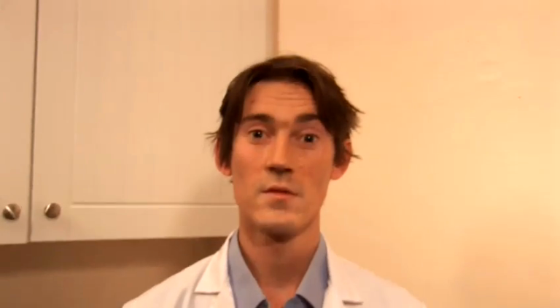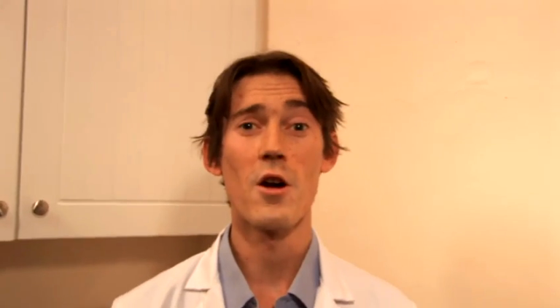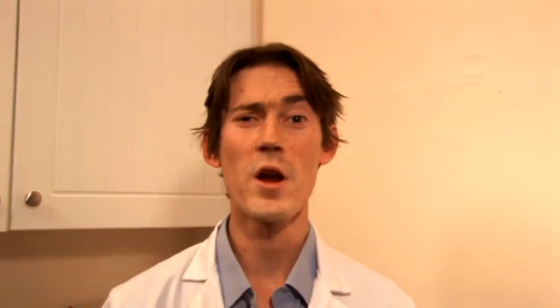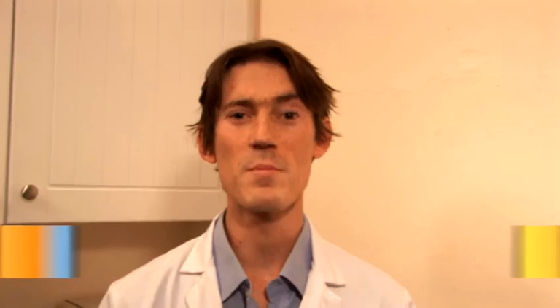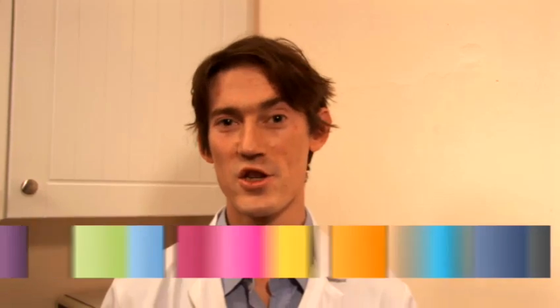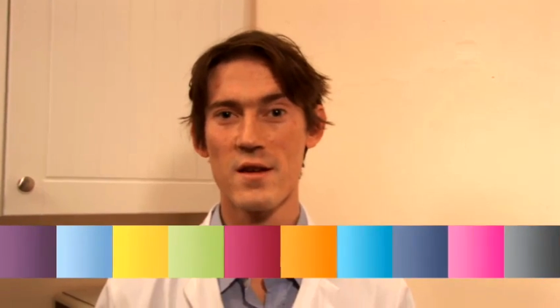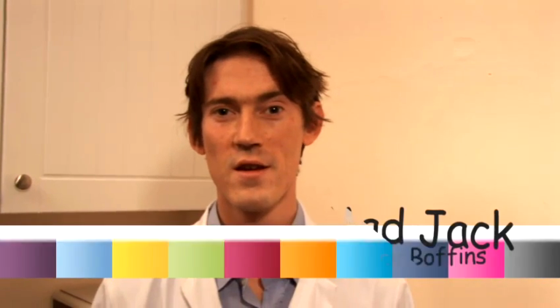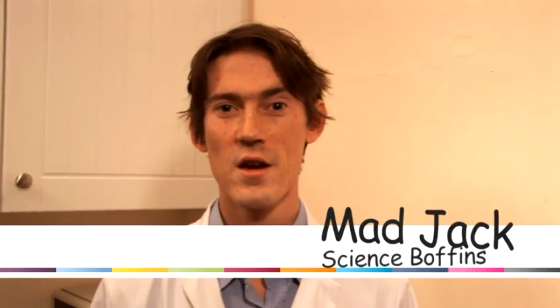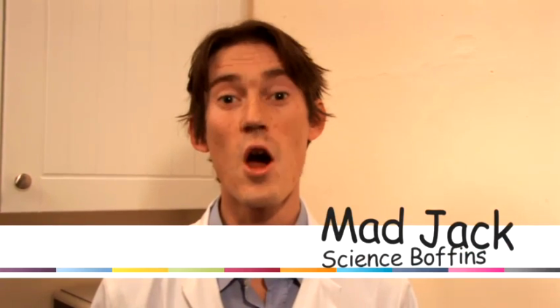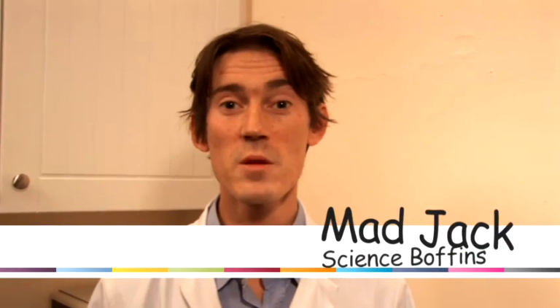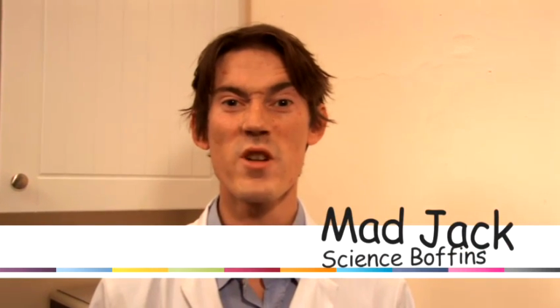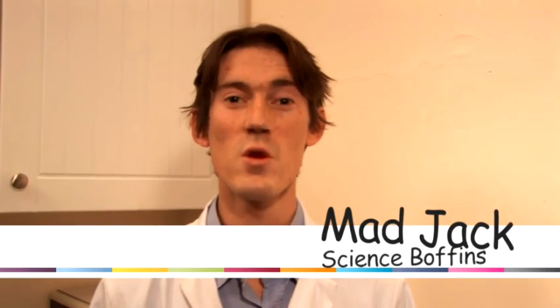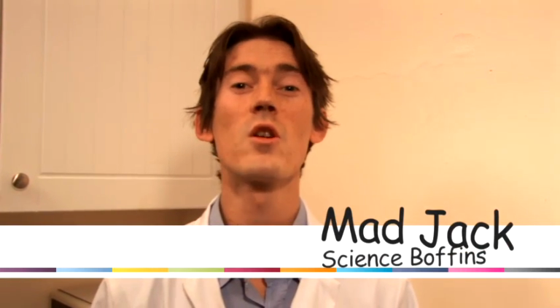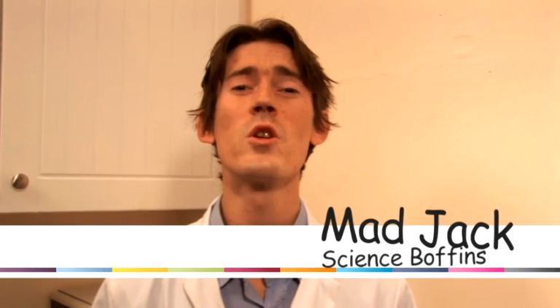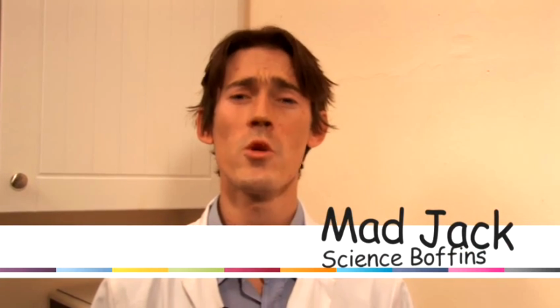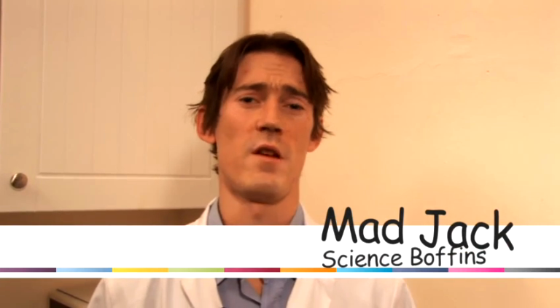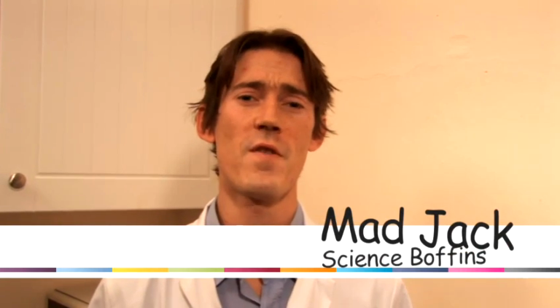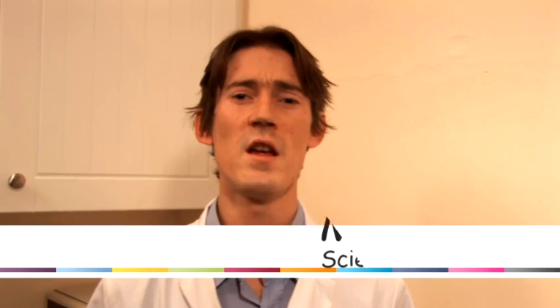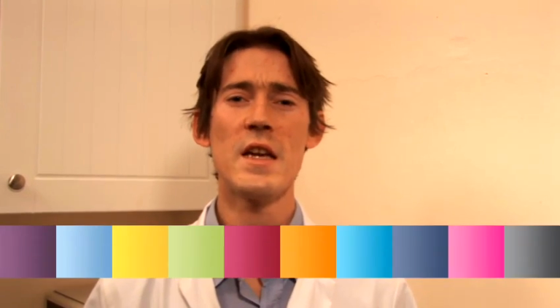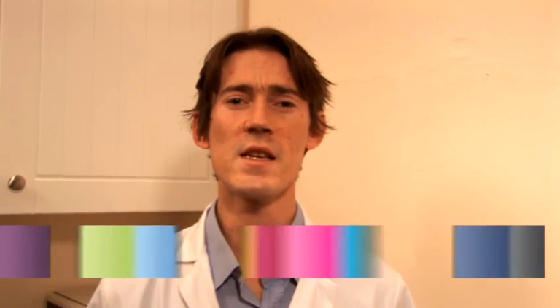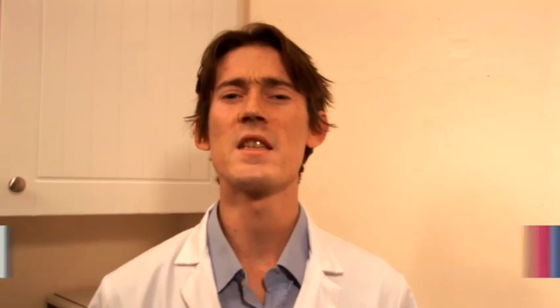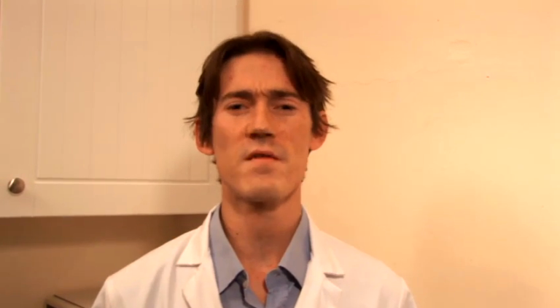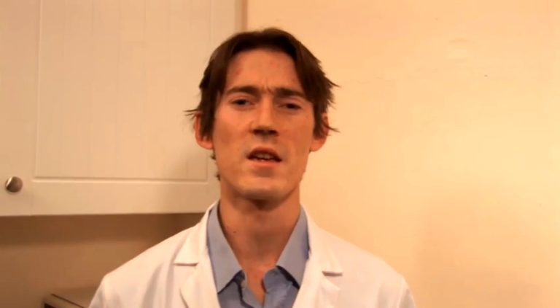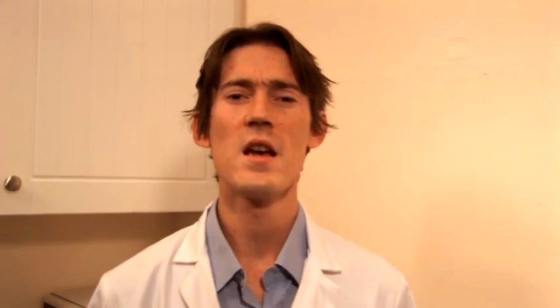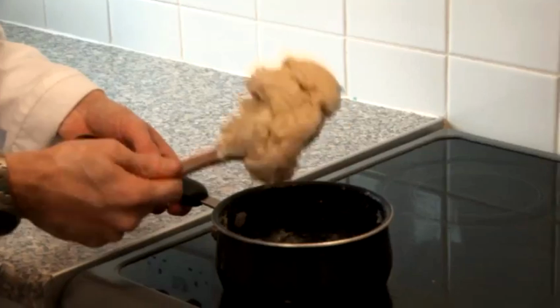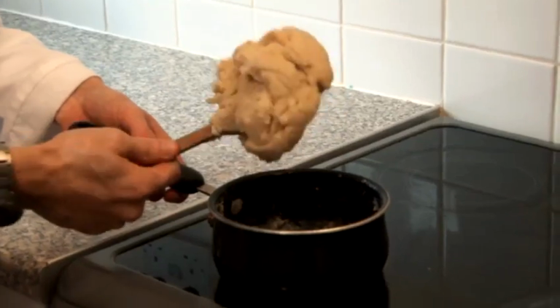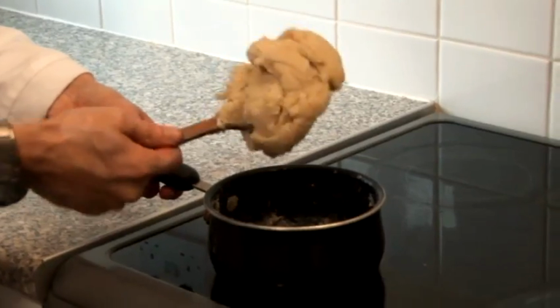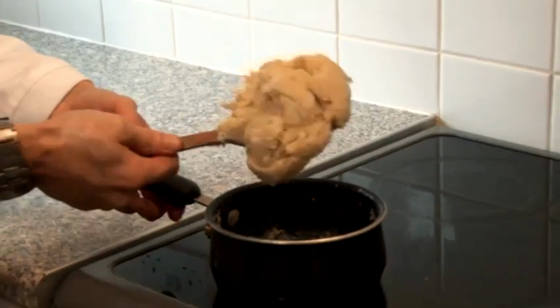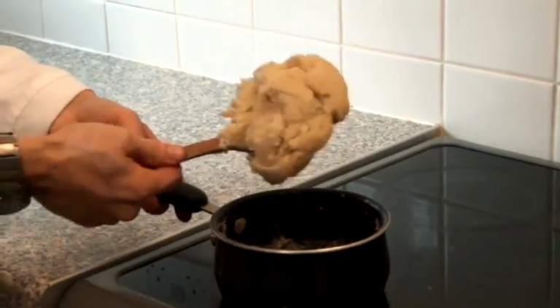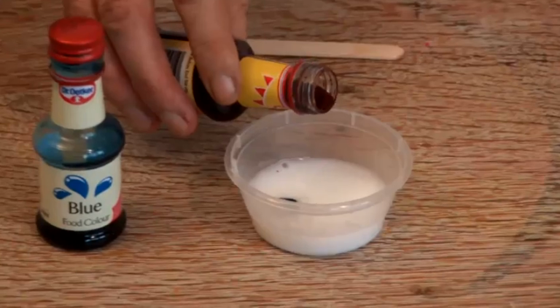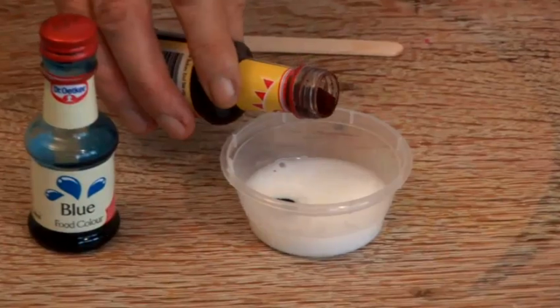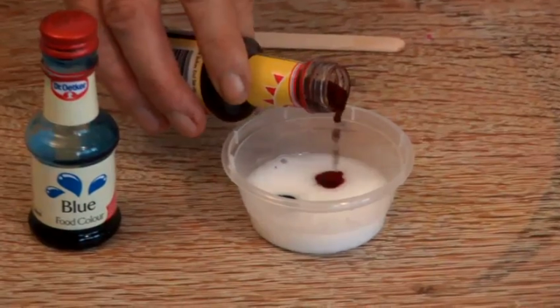Hi, my name's Mad Jack and I'm going to be bringing you a cornucopia of fun, easy and safe things to make in your house and play with.